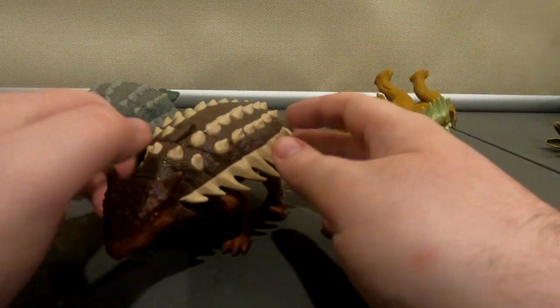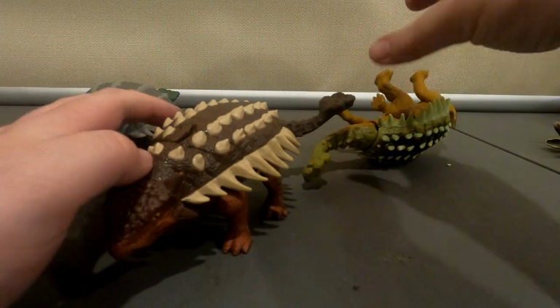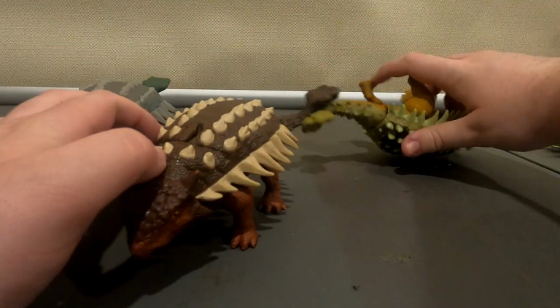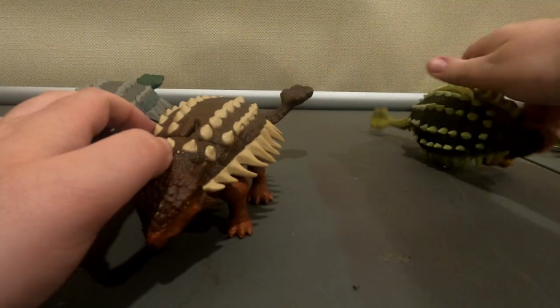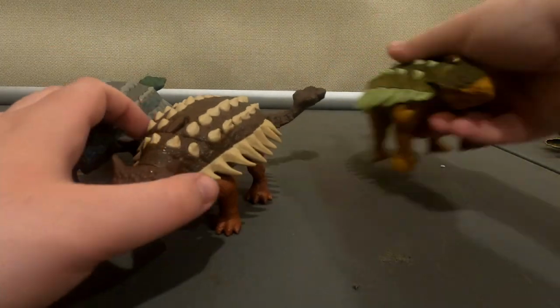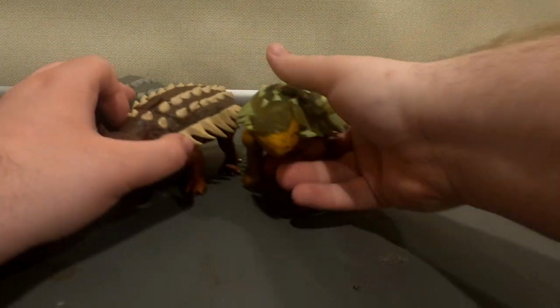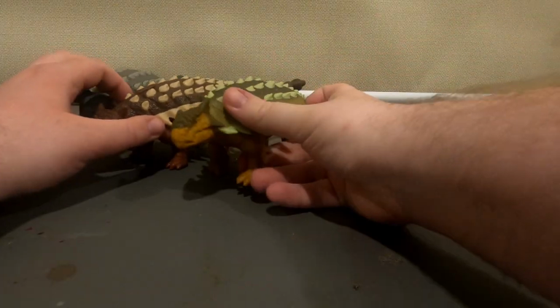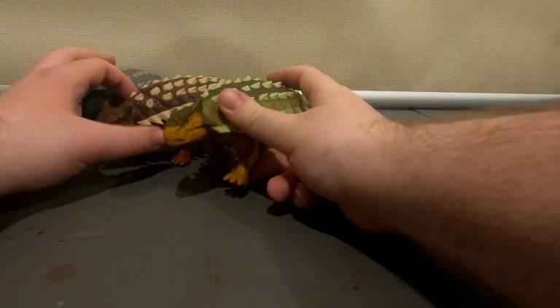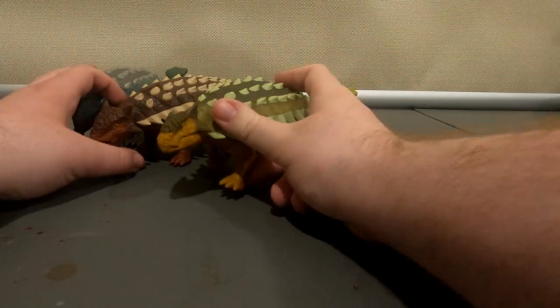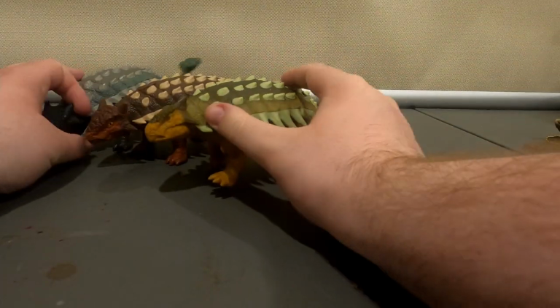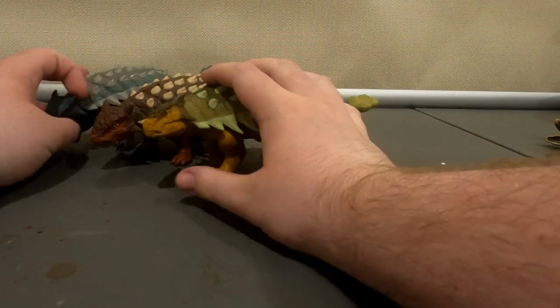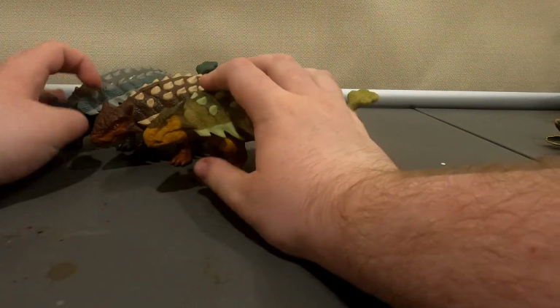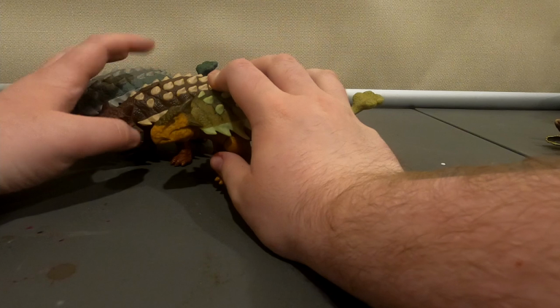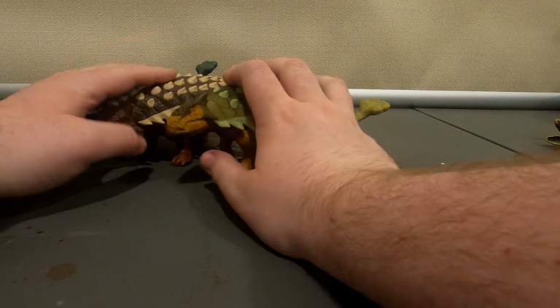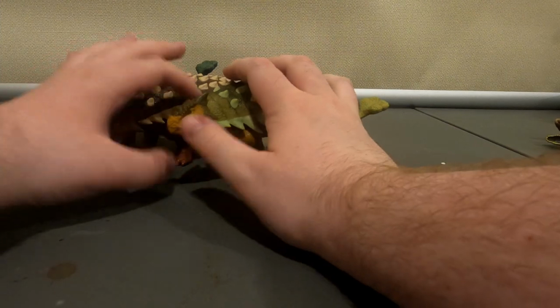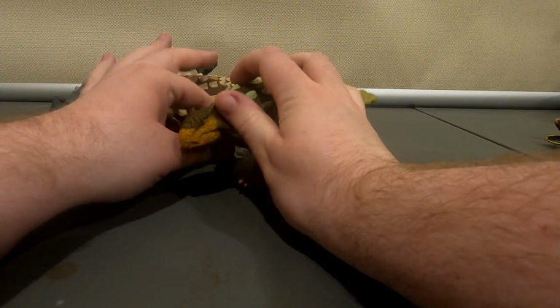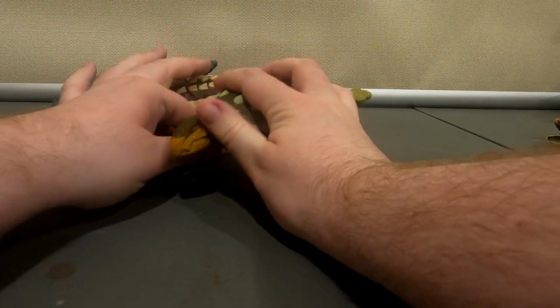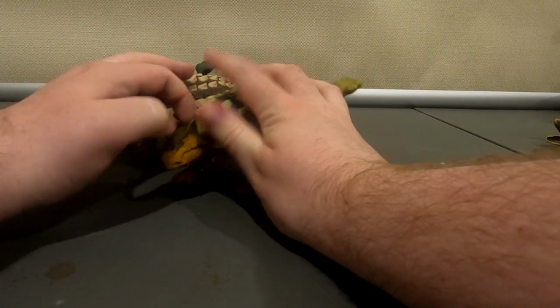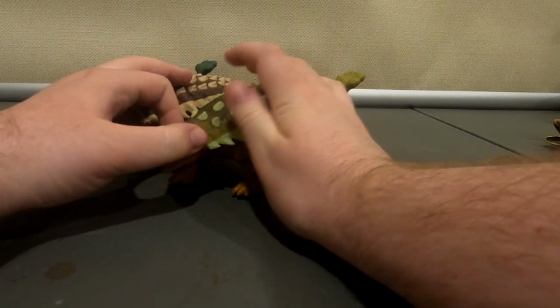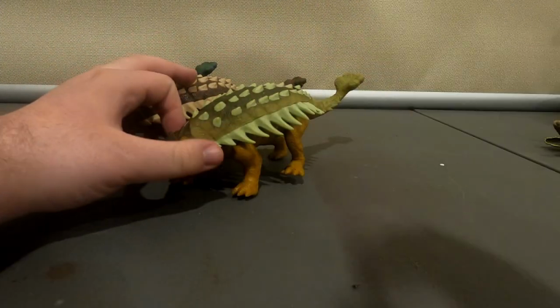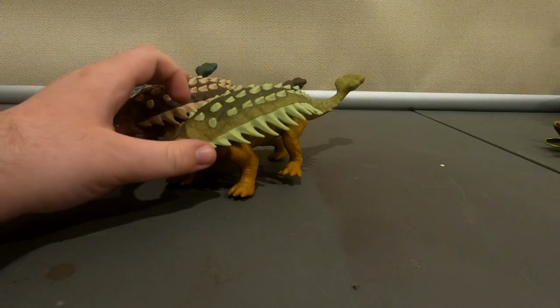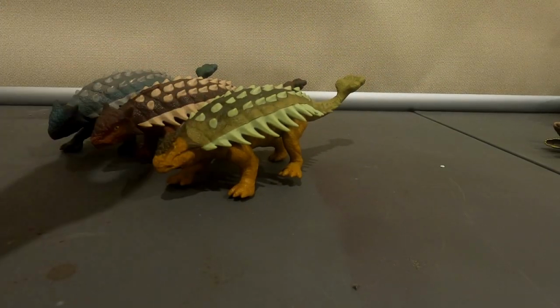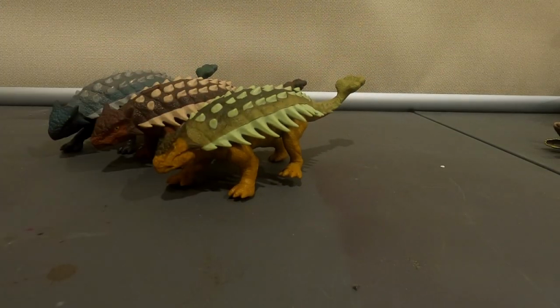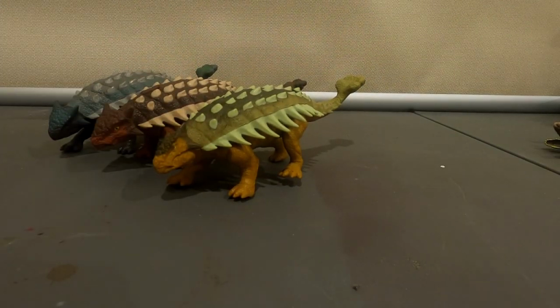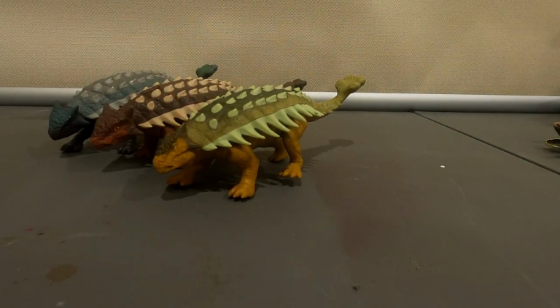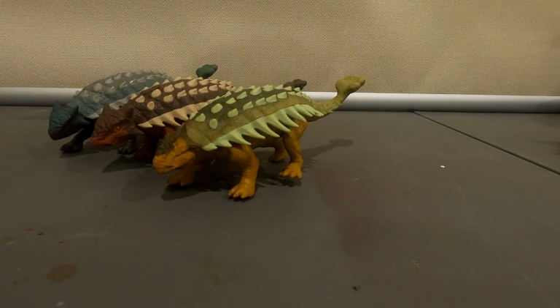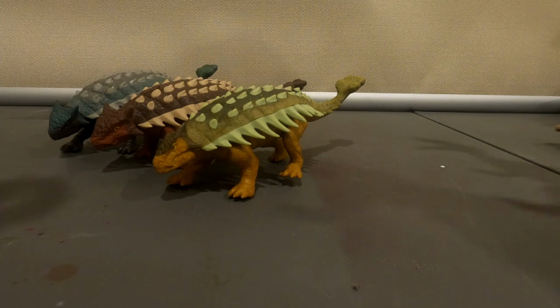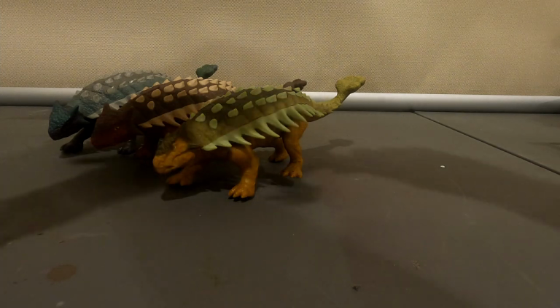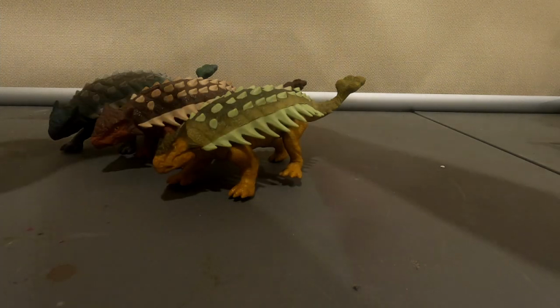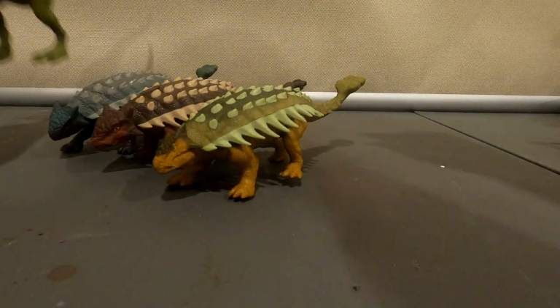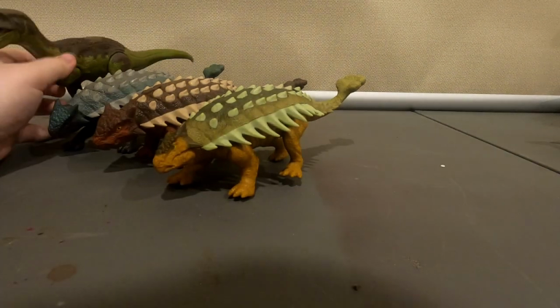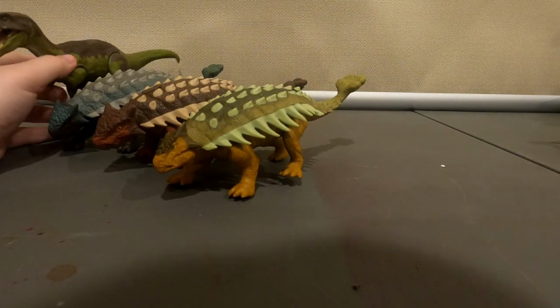There's not very much else to say other than they have some nice colours. I personally like the red one, and you can tell me which one you prefer in the comments below. But anyway, here's how big they are to a Baryonyx.